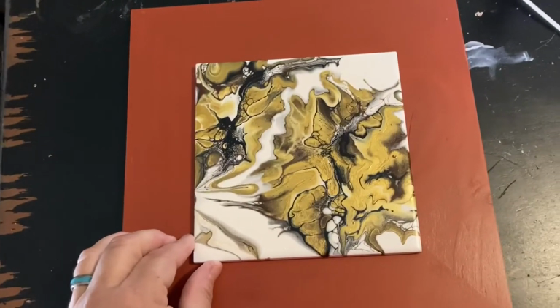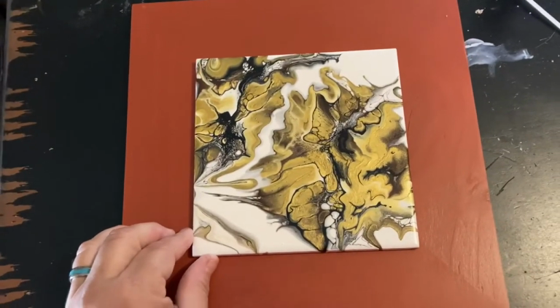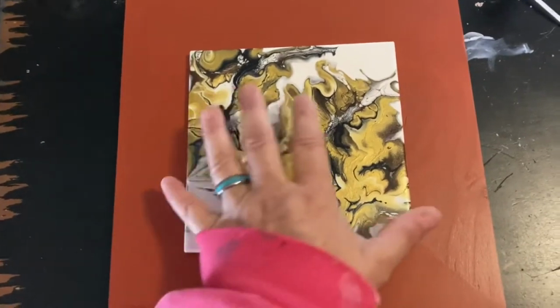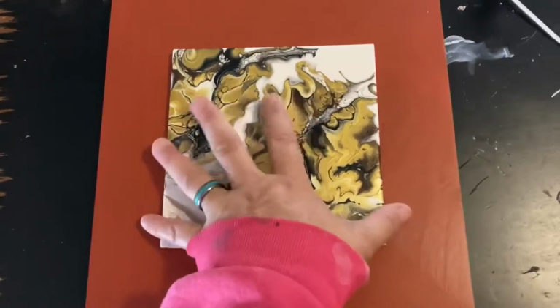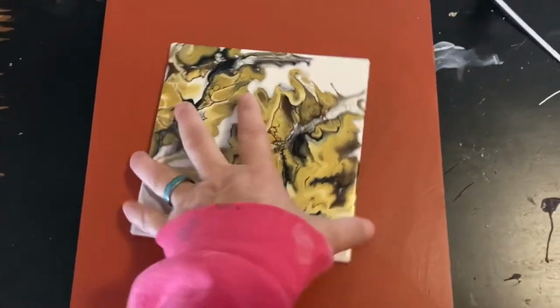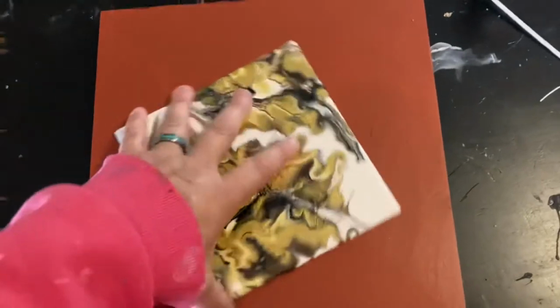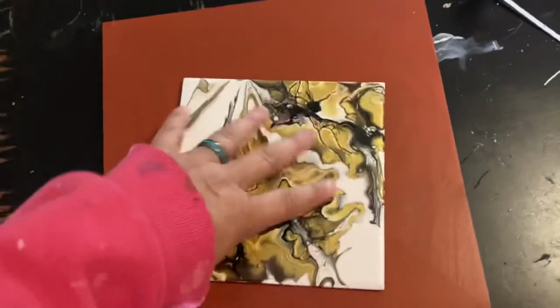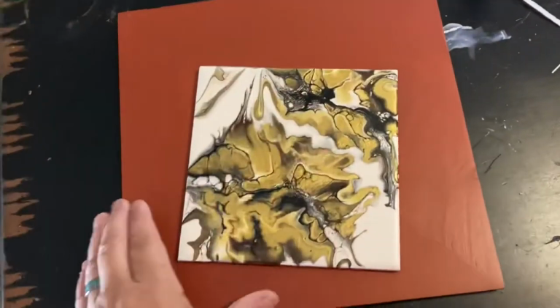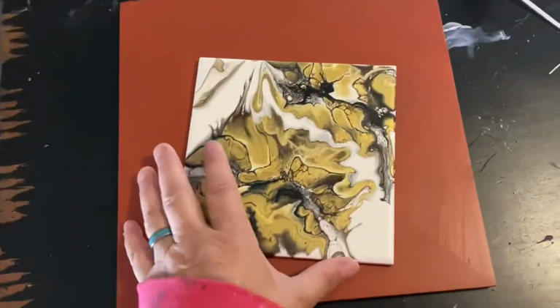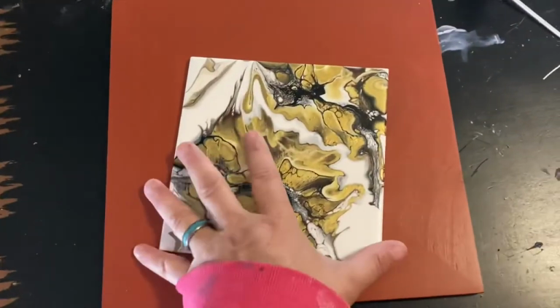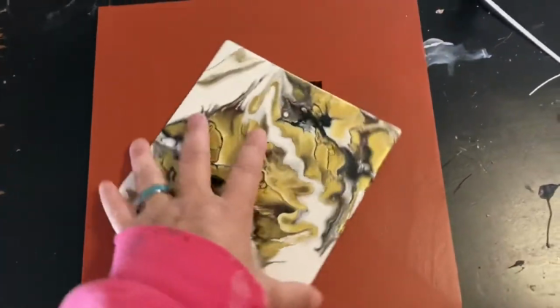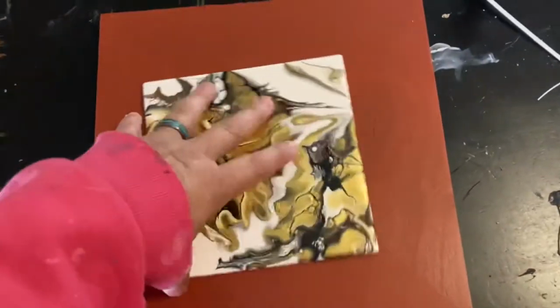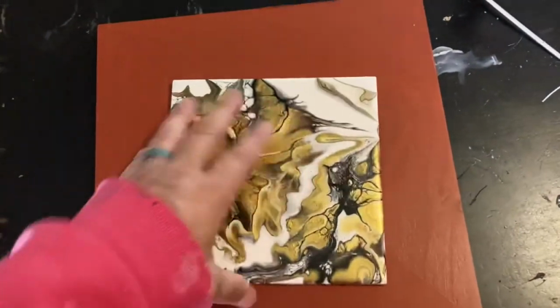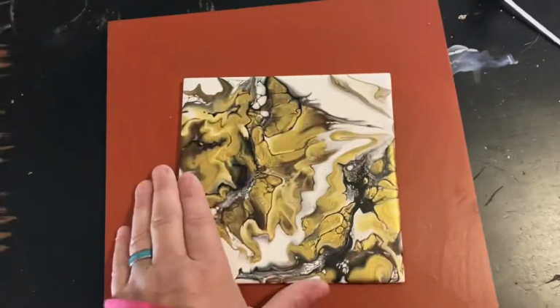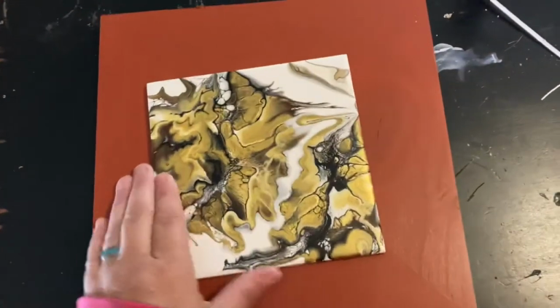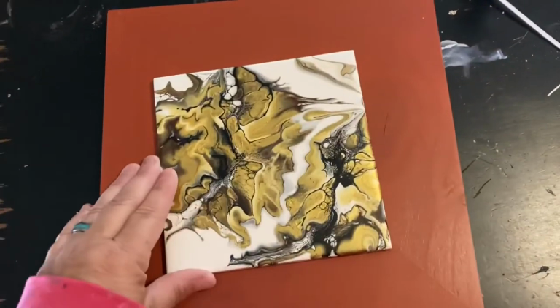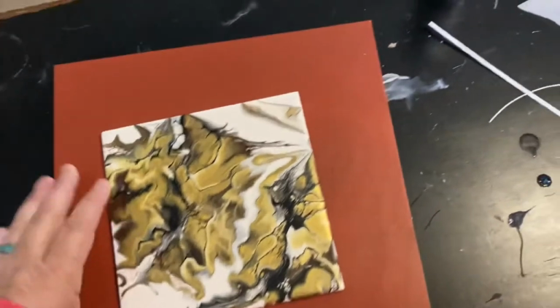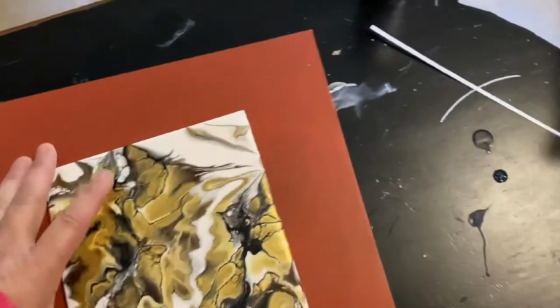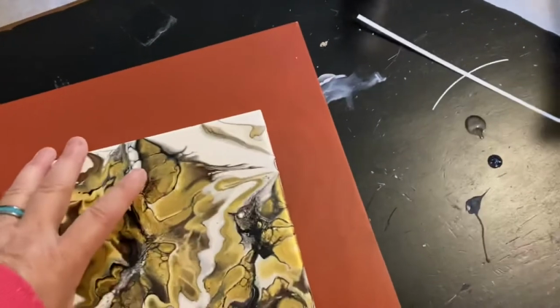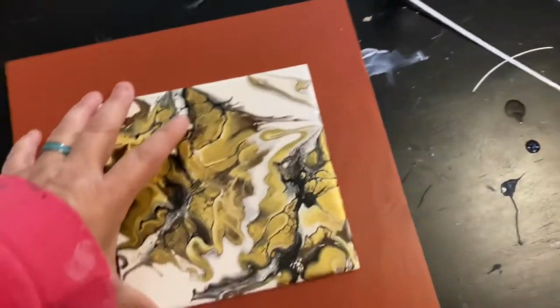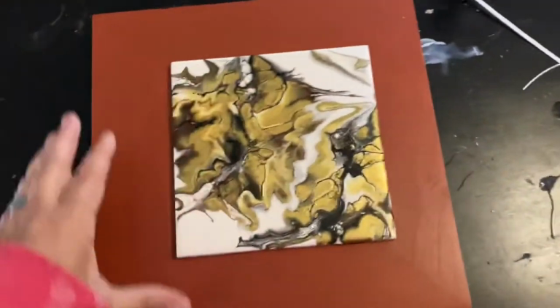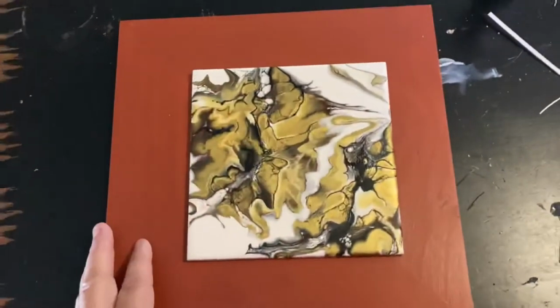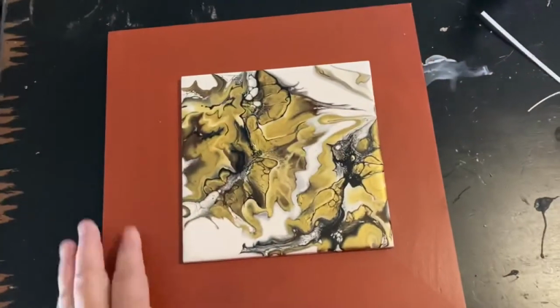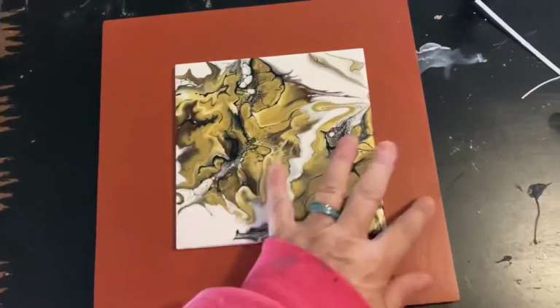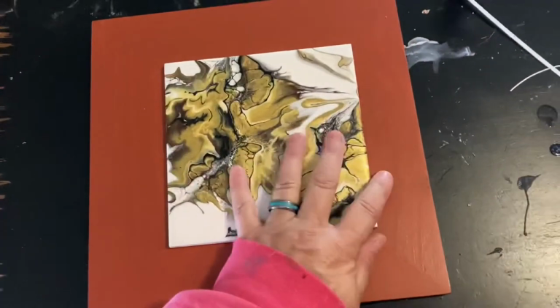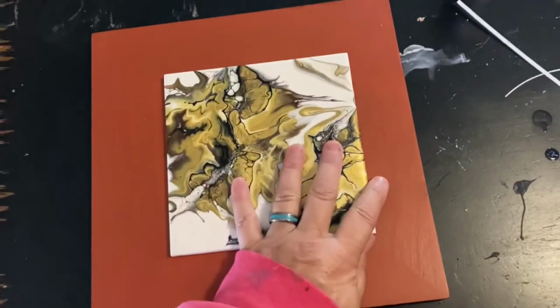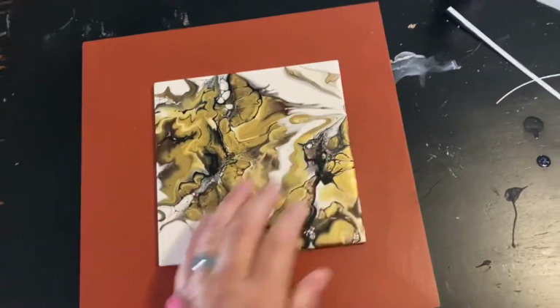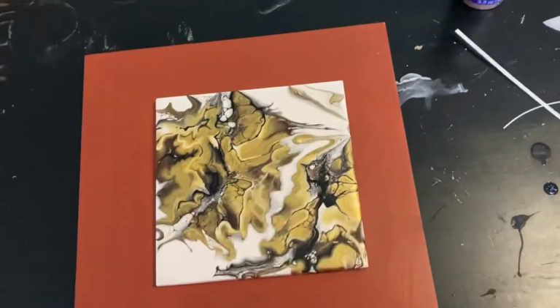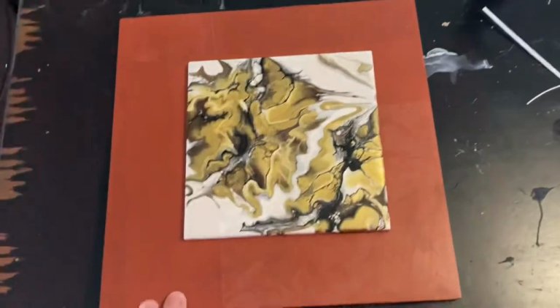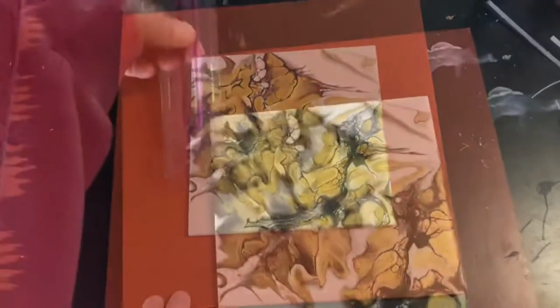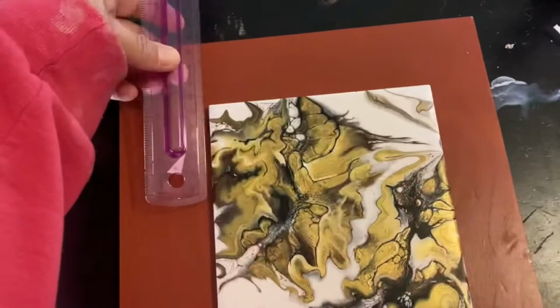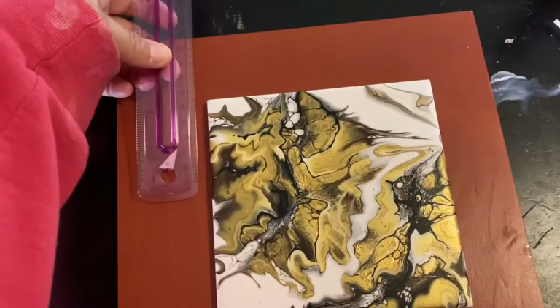If you don't like the color of the frame, they're really easy to spray paint. You don't have to prime them — you might want to sand just a little bit and wipe the grit off, but they're very easy to paint. Personally I kind of liked this orangey brown.